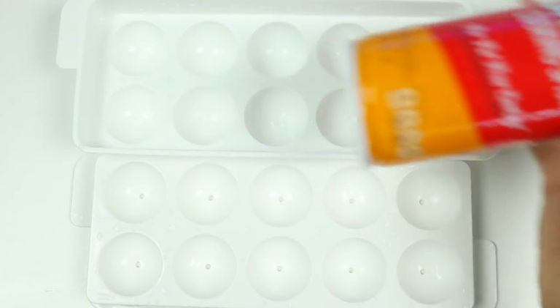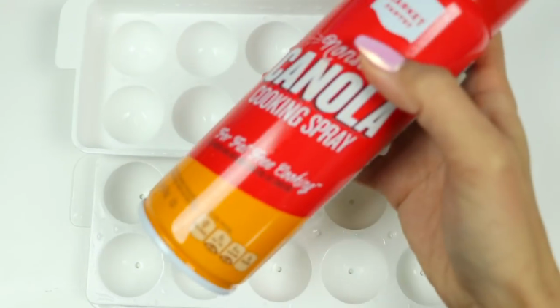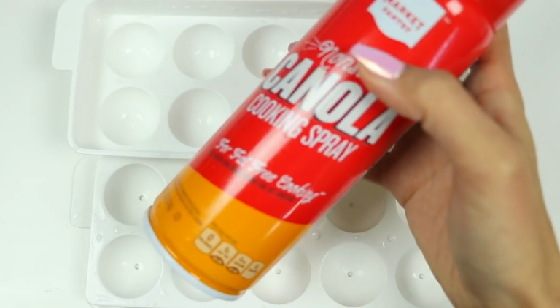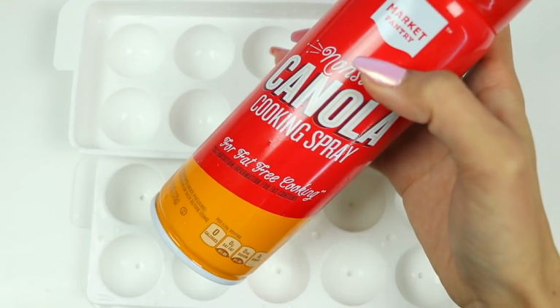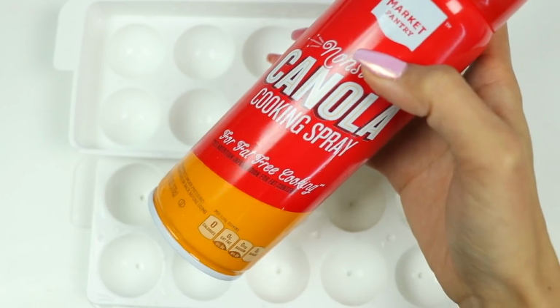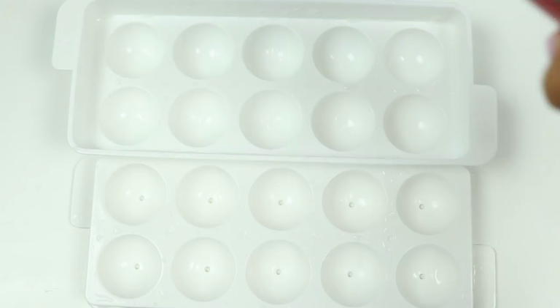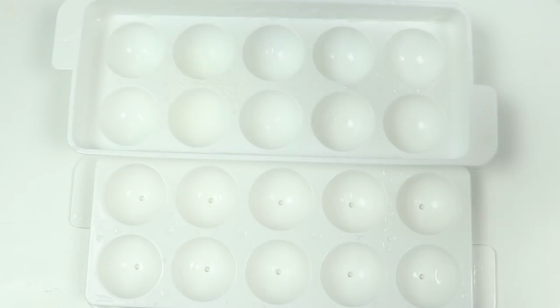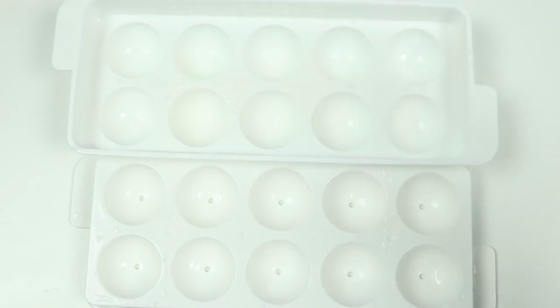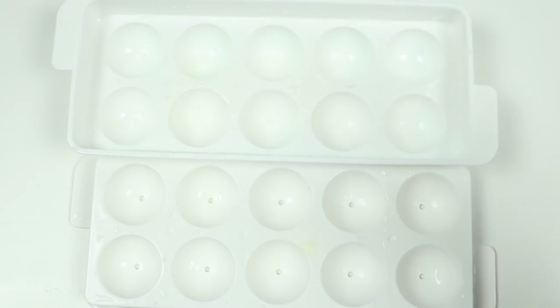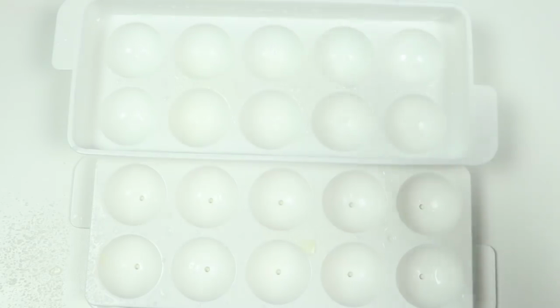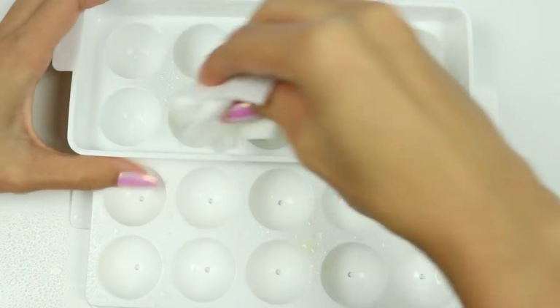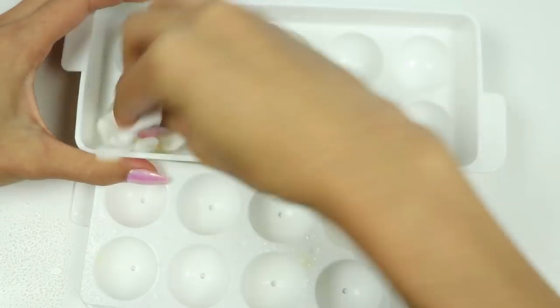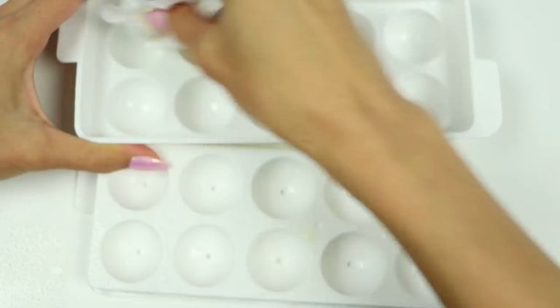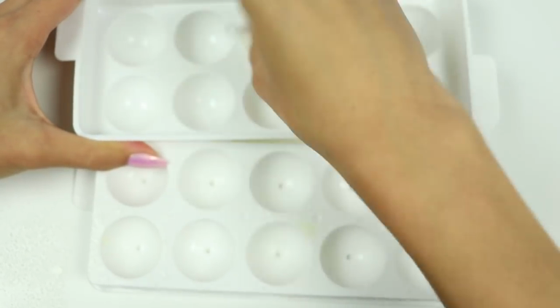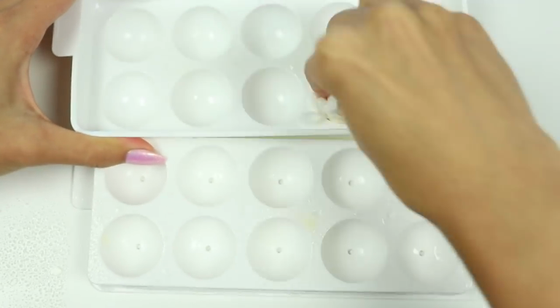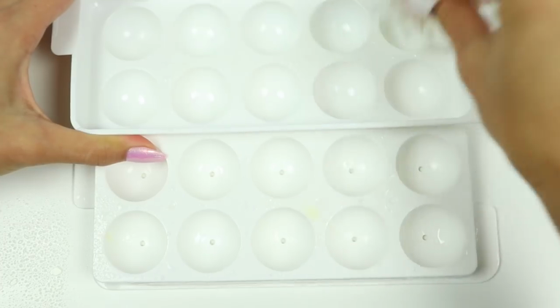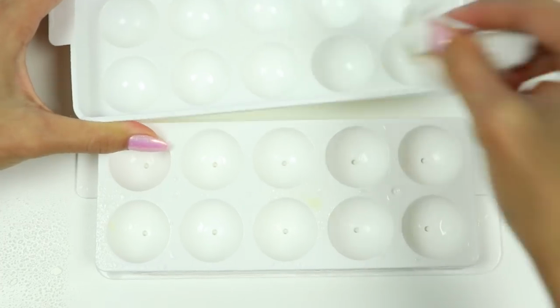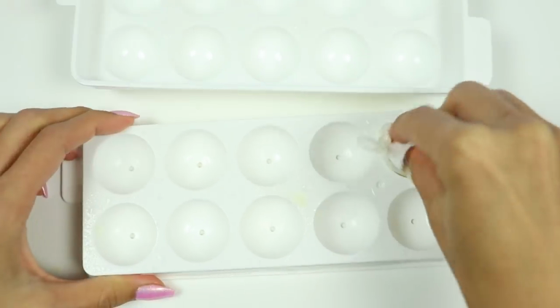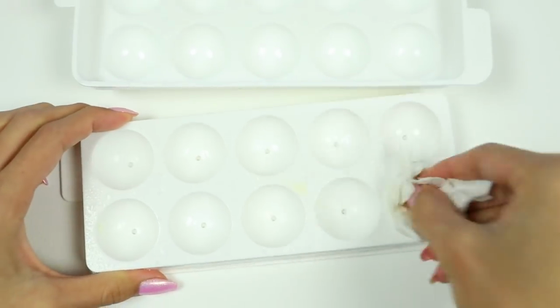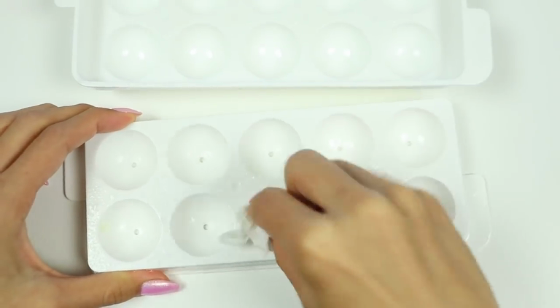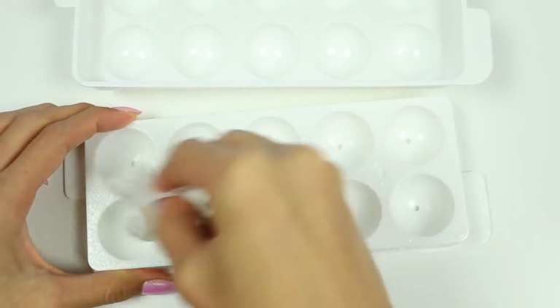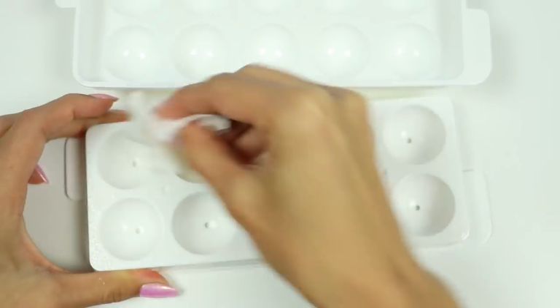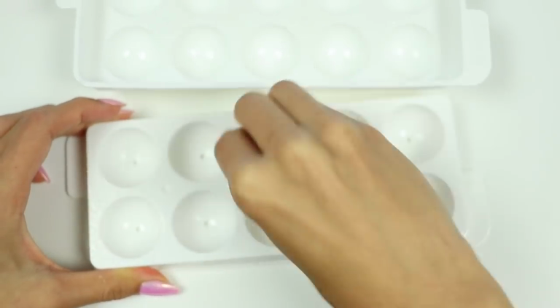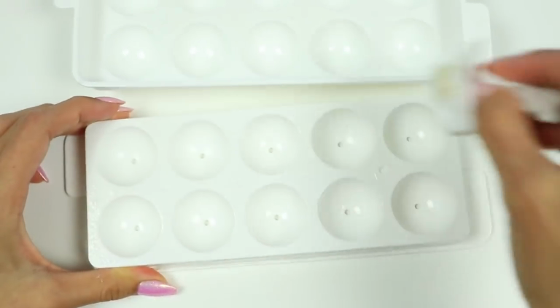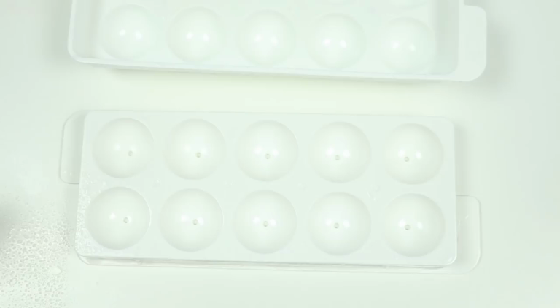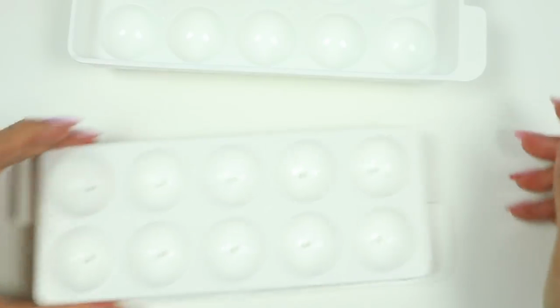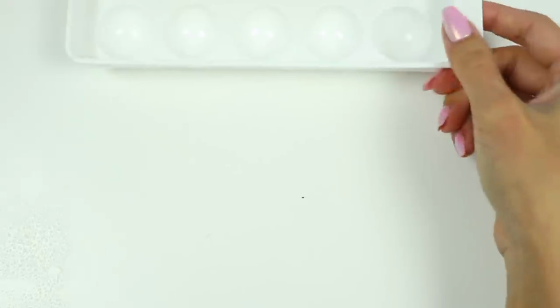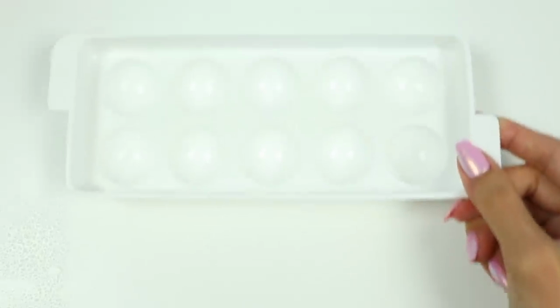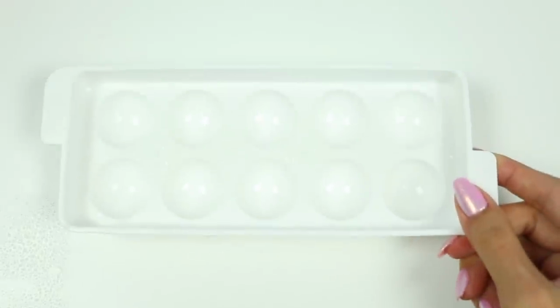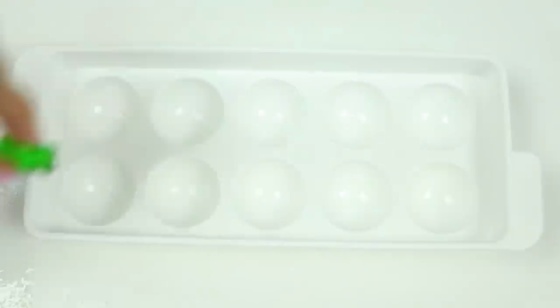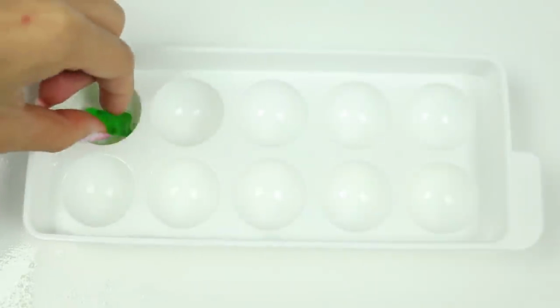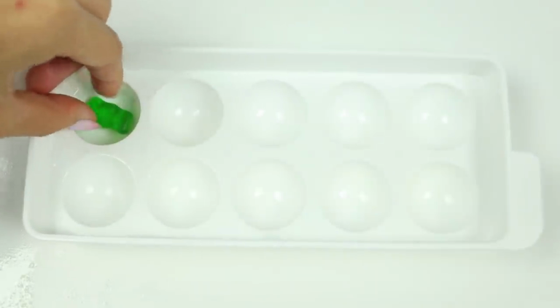I'll give it a spritz of non-stick spray just to make sure nothing sticks later. You want to use a paper towel to wipe off any excess. And now let's pop in the gummy bears.